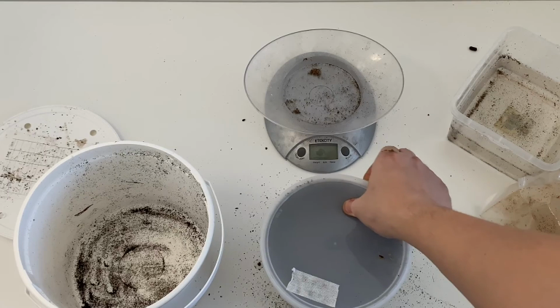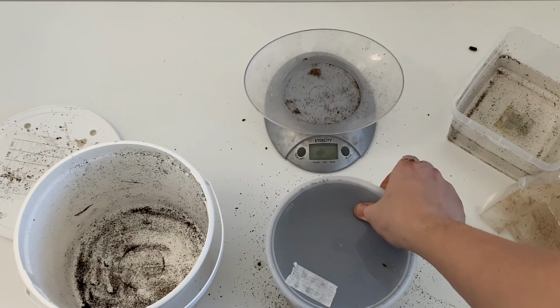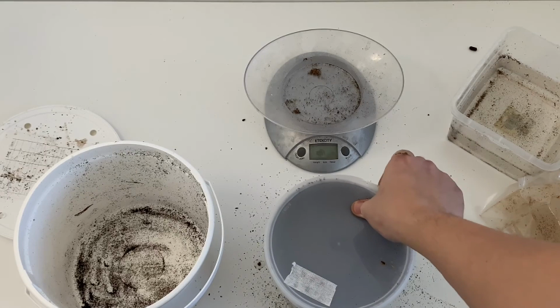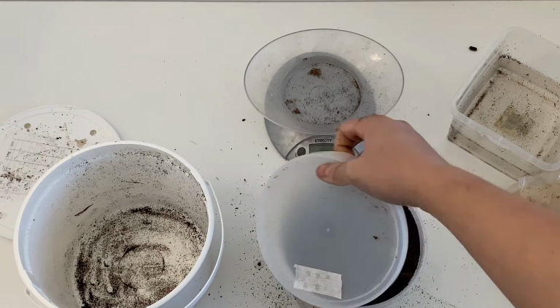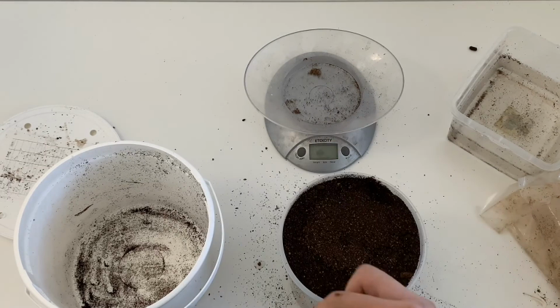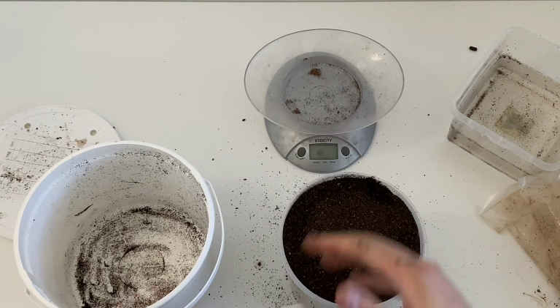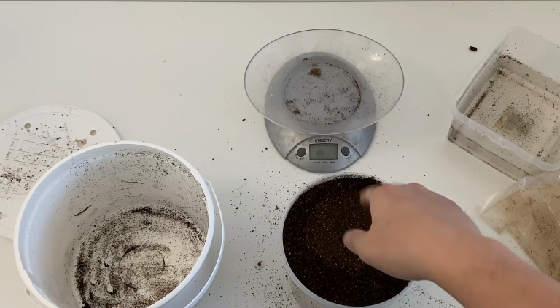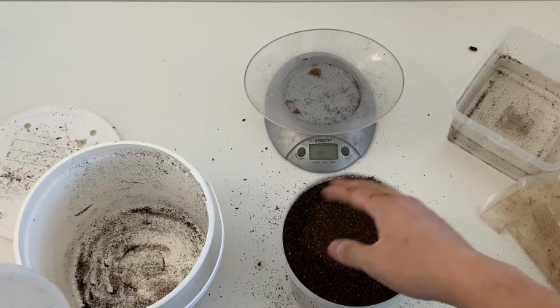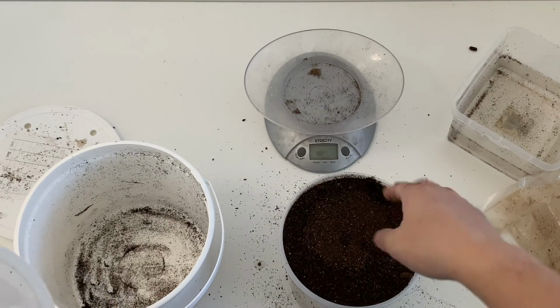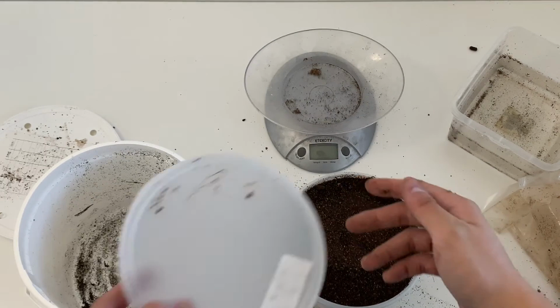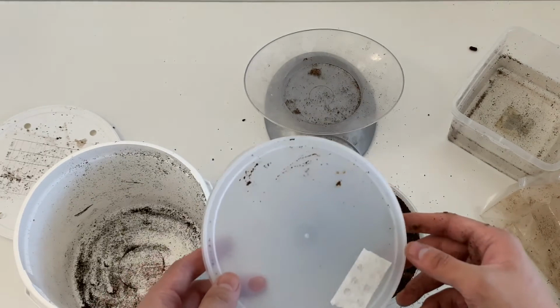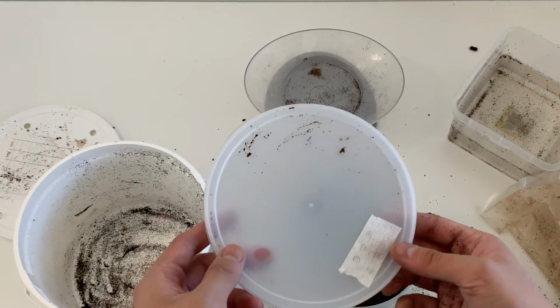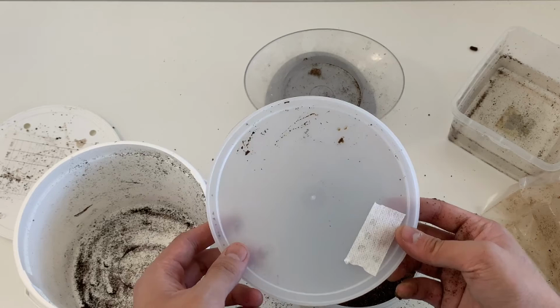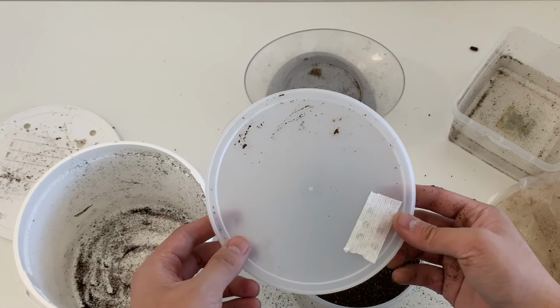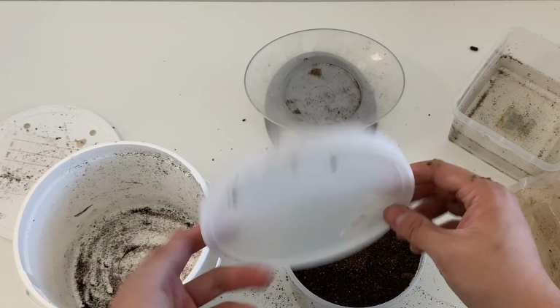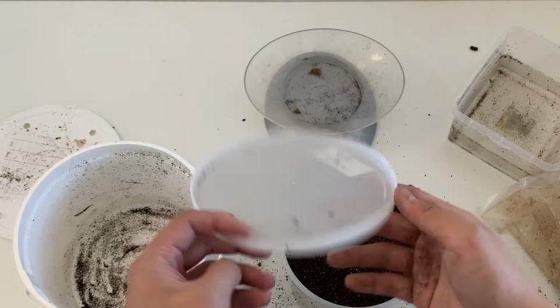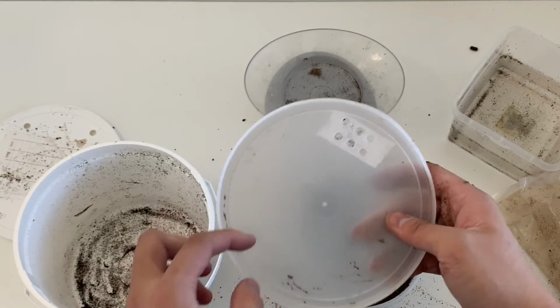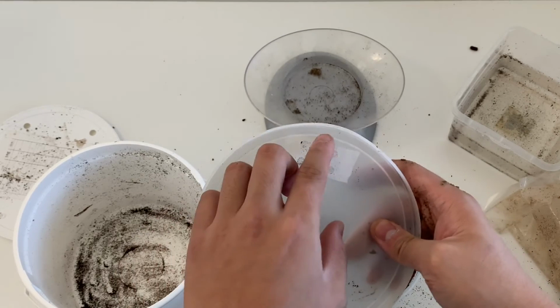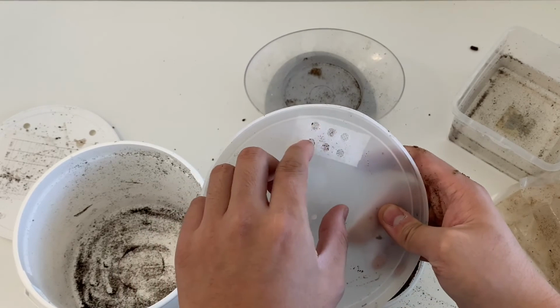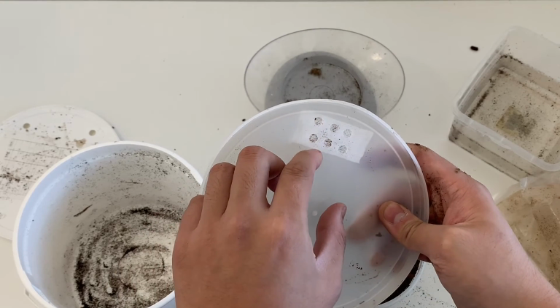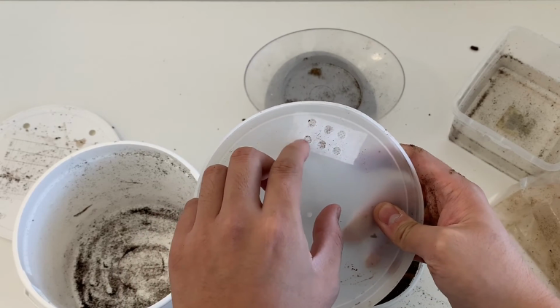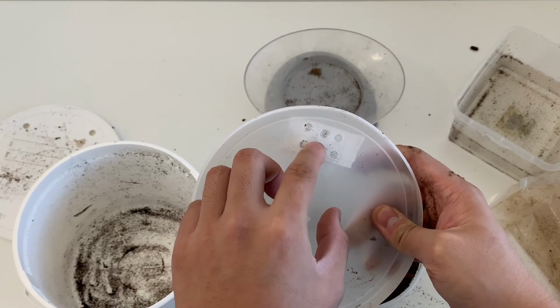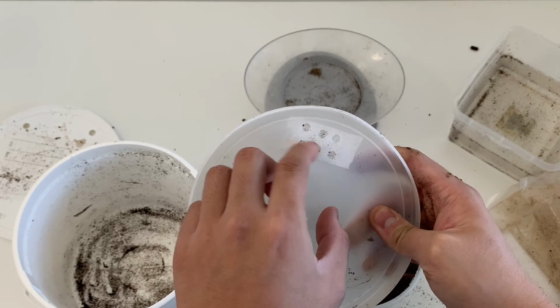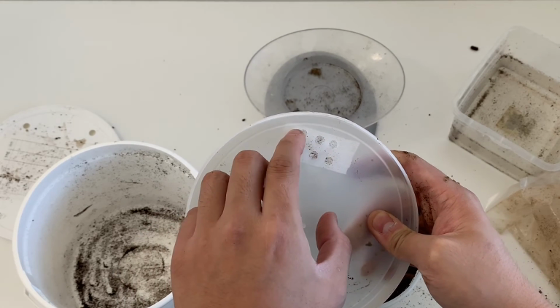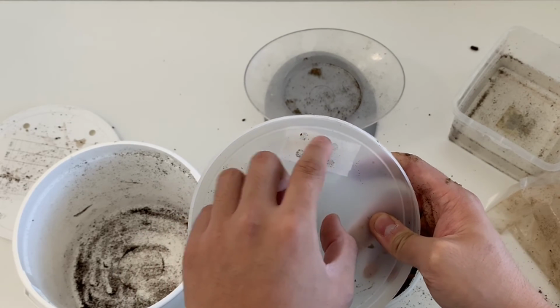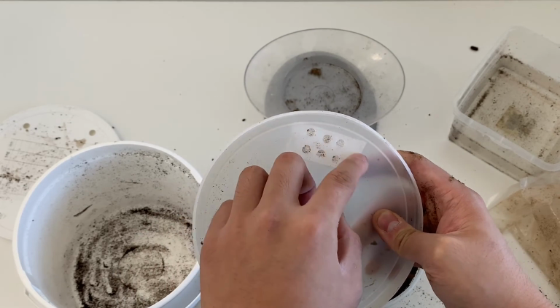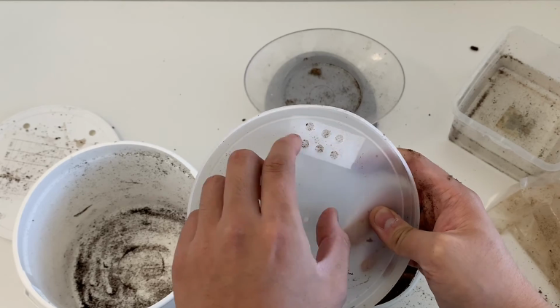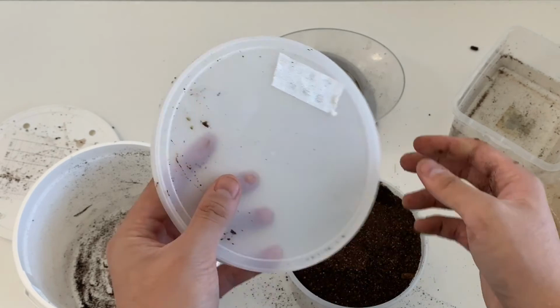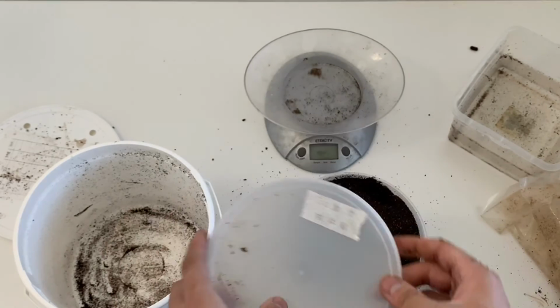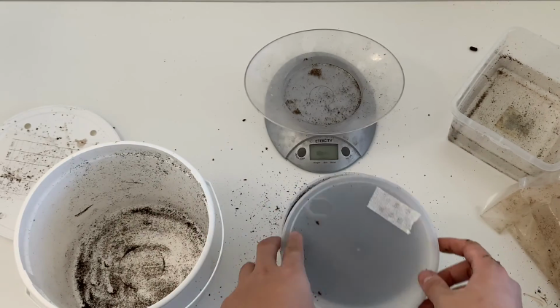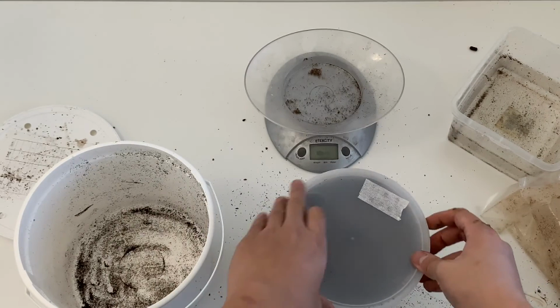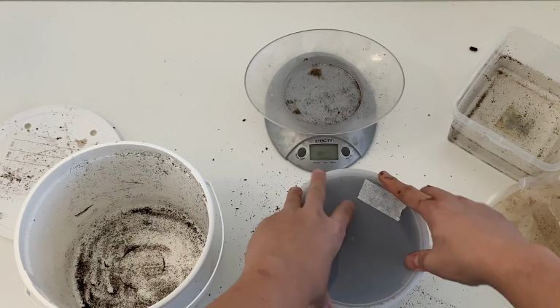Always give it some moisture if it becomes too dry — just open the lid and spray a little bit, that's fine. Provide some ventilation like this one; use a mesh lid to prevent any insects or pests from coming in. Alright, I think that's pretty much it.